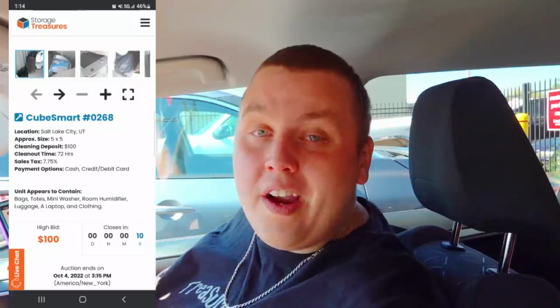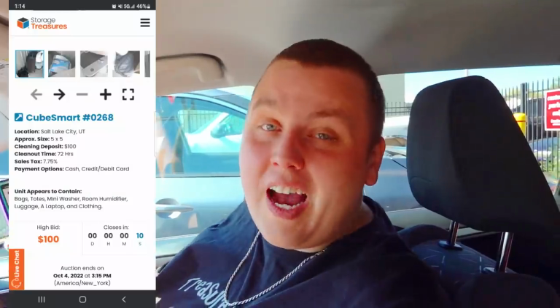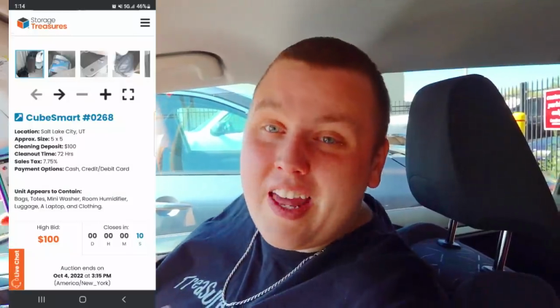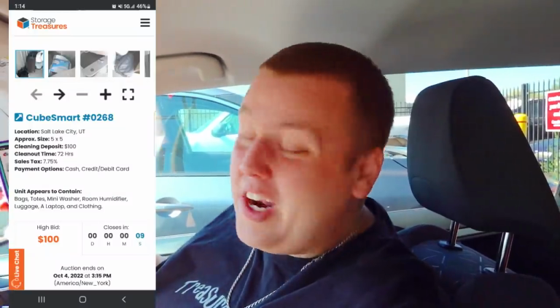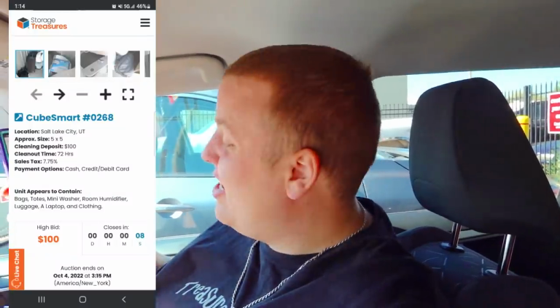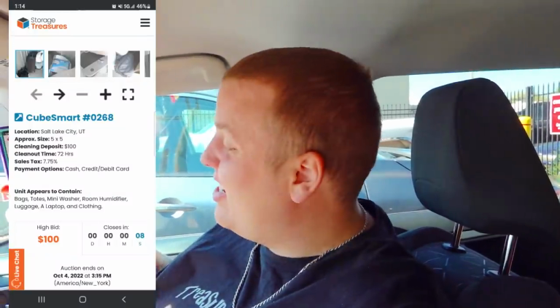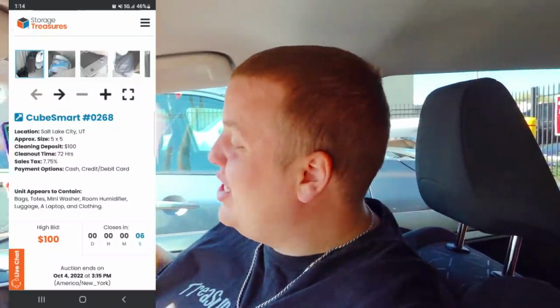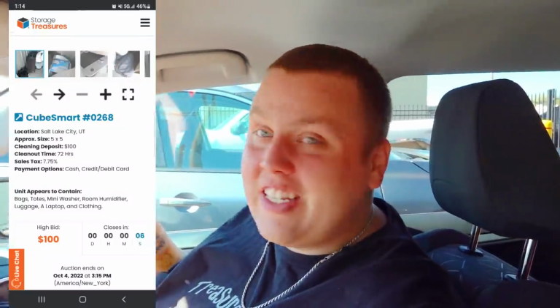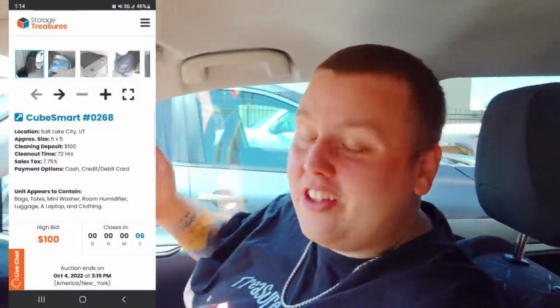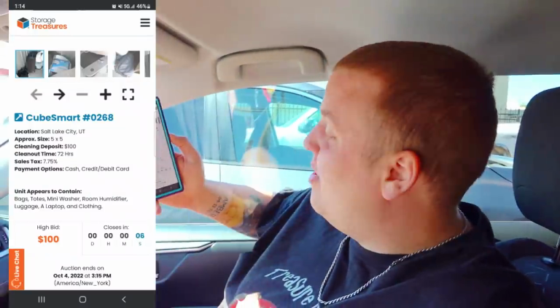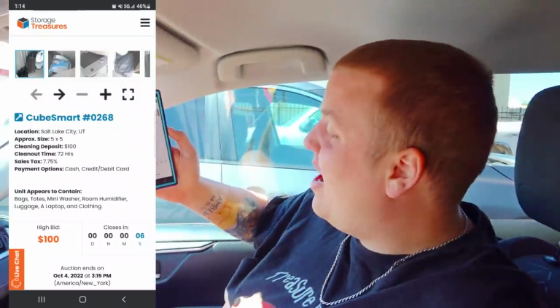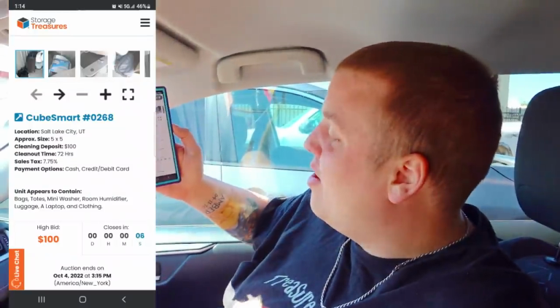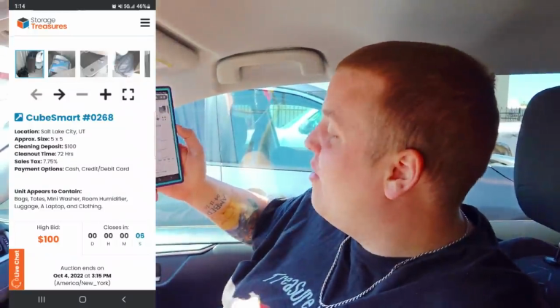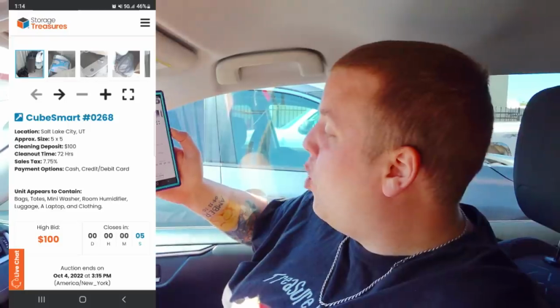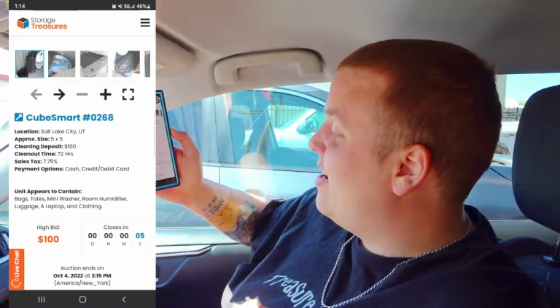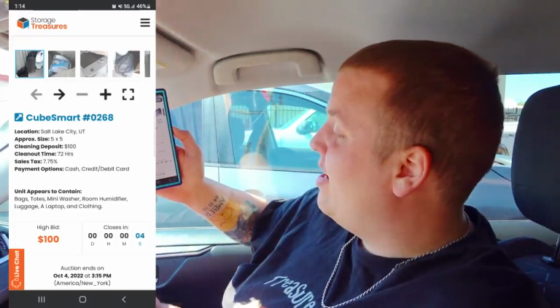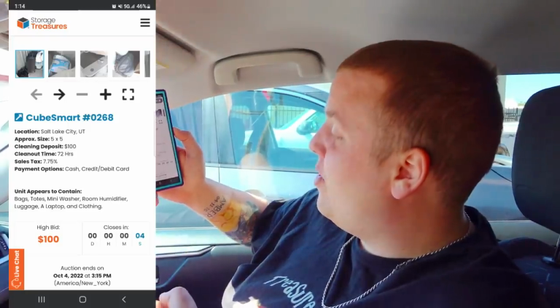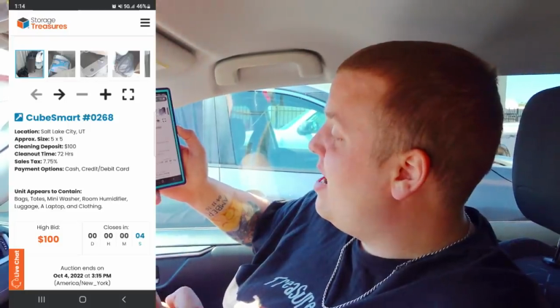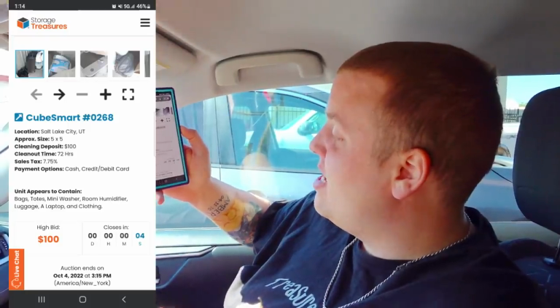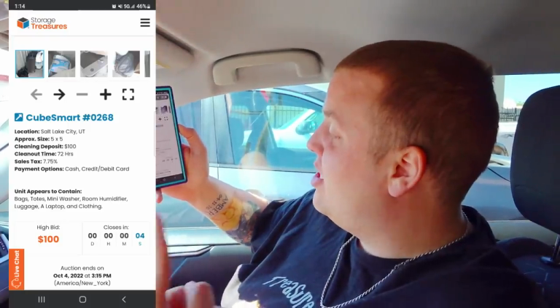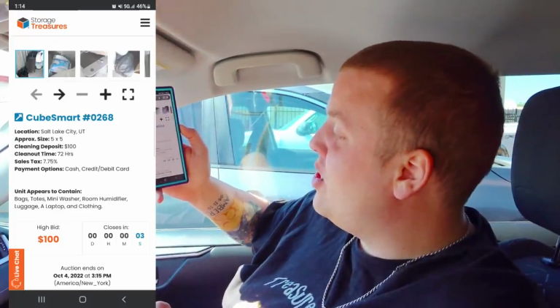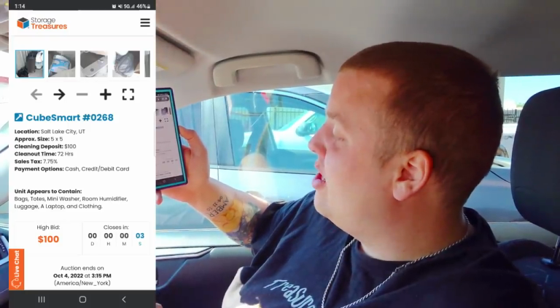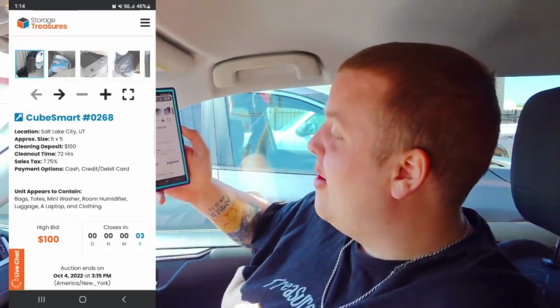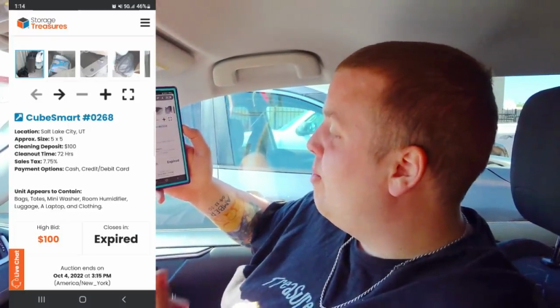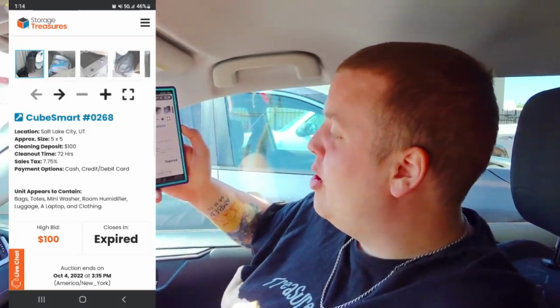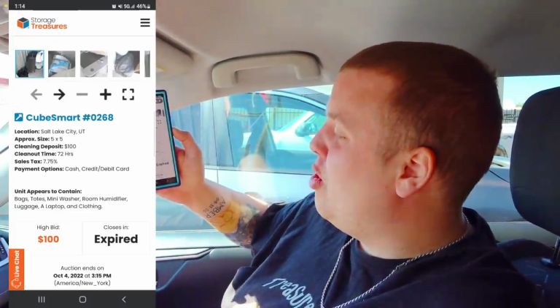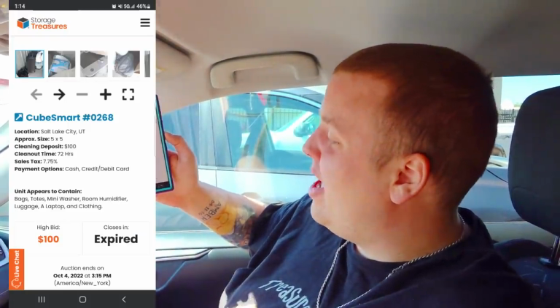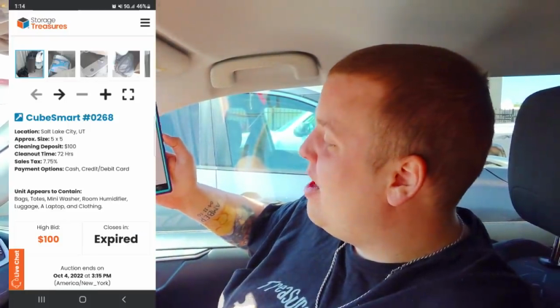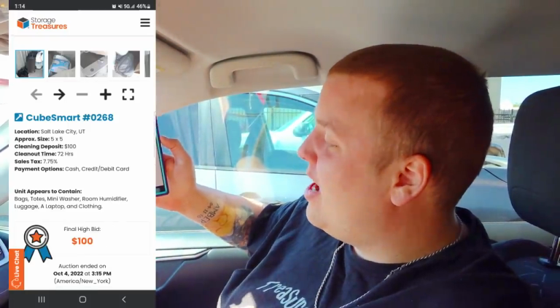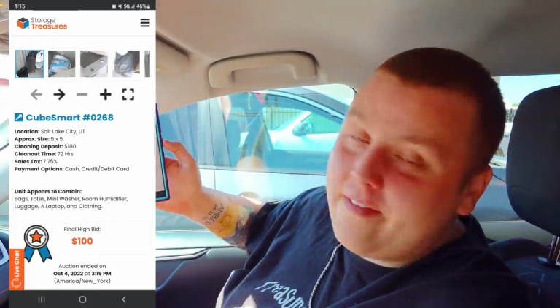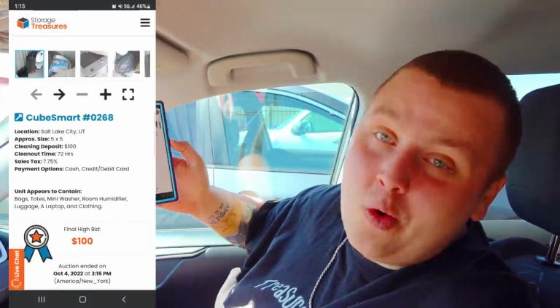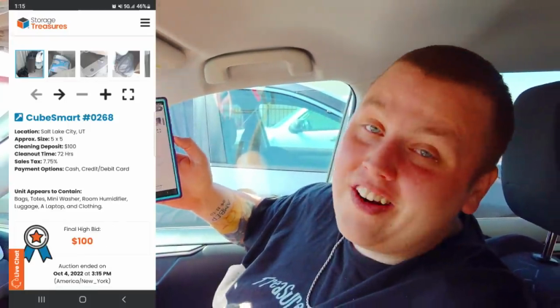We are the top hit at $100, with 10 seconds left on this unit. Five, four, three, two — boom, and we got it for $100.